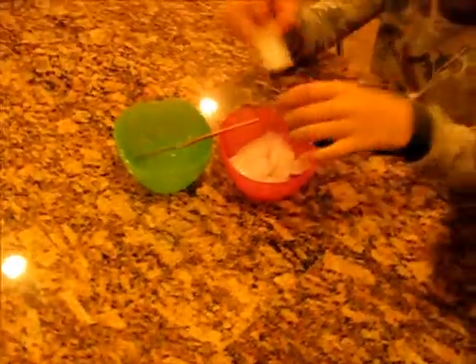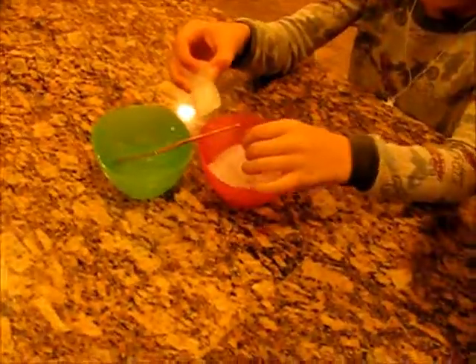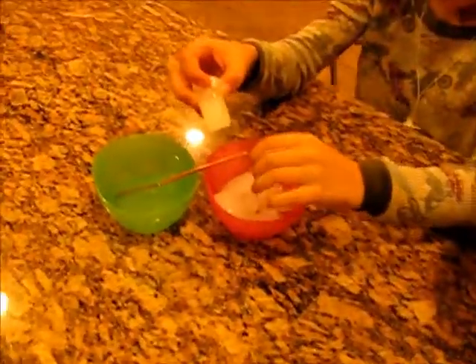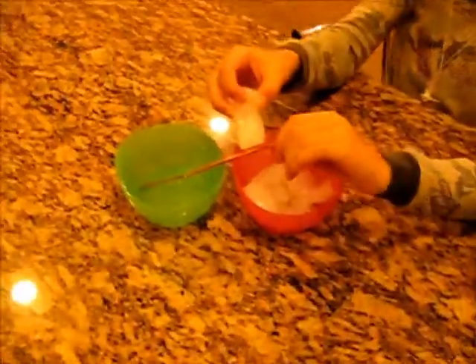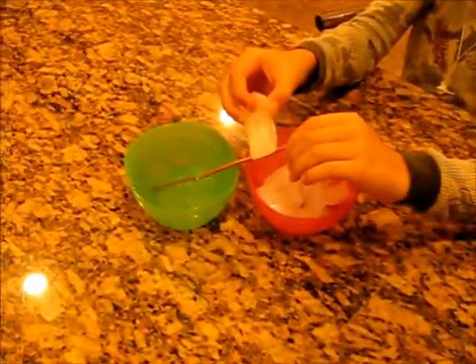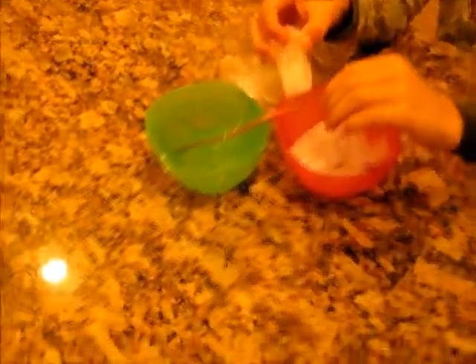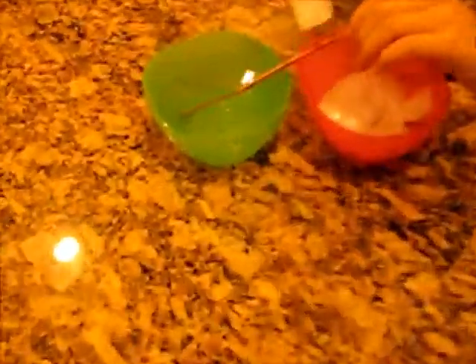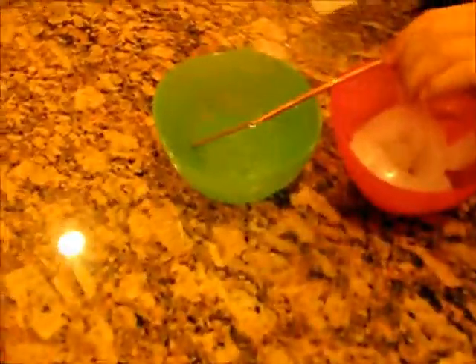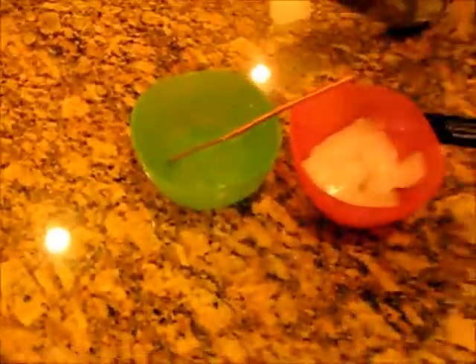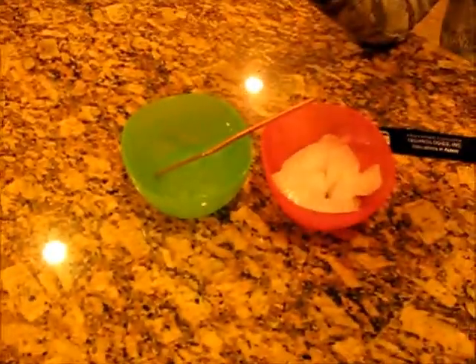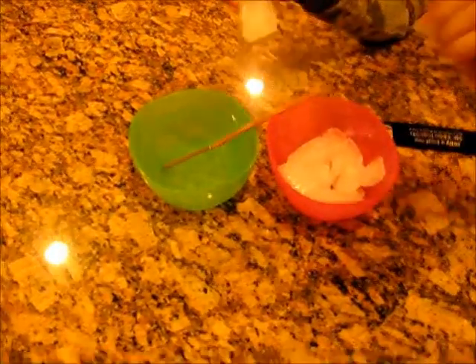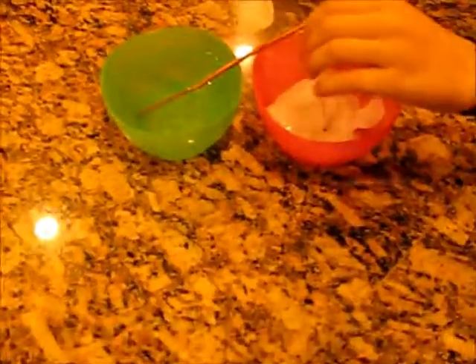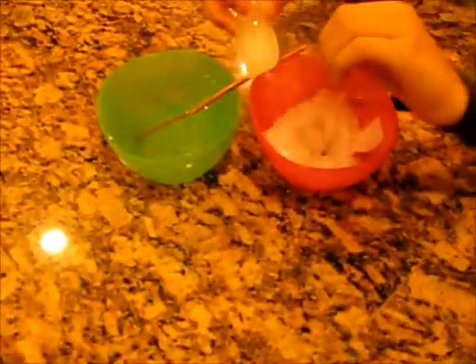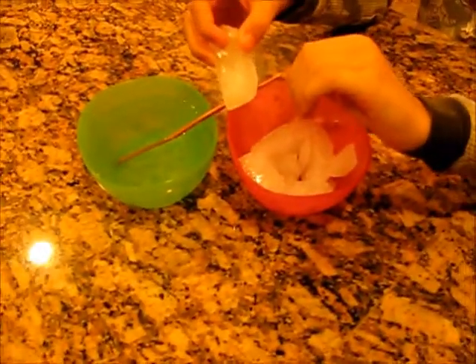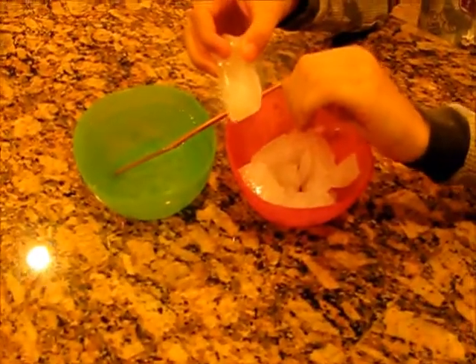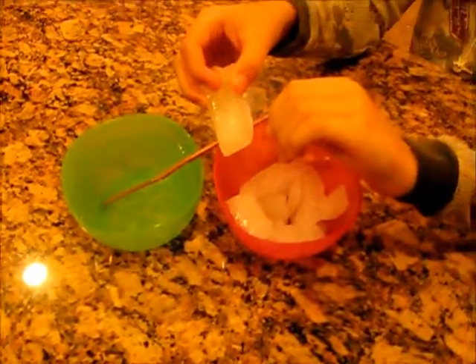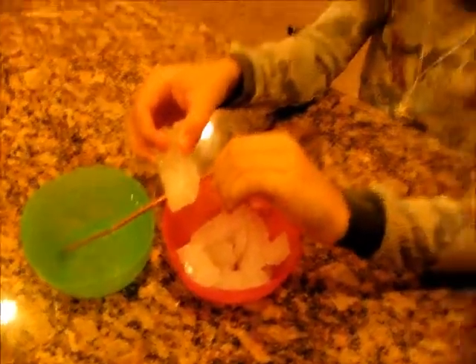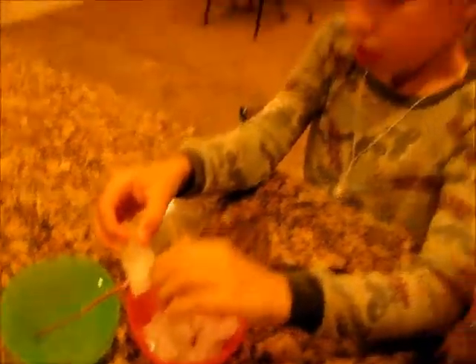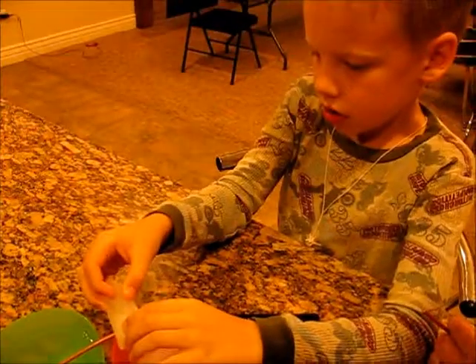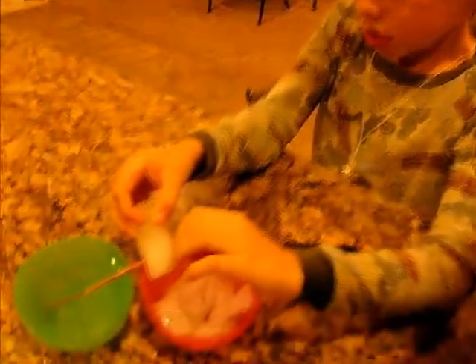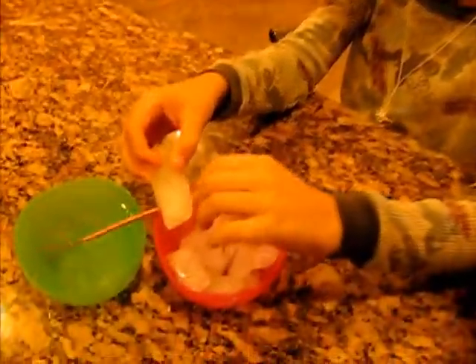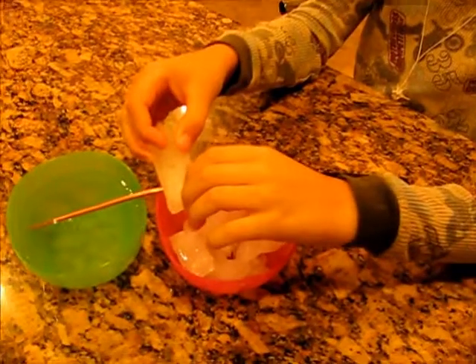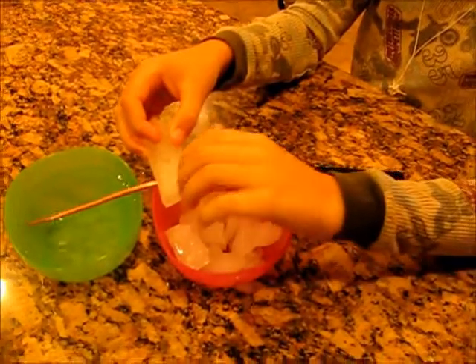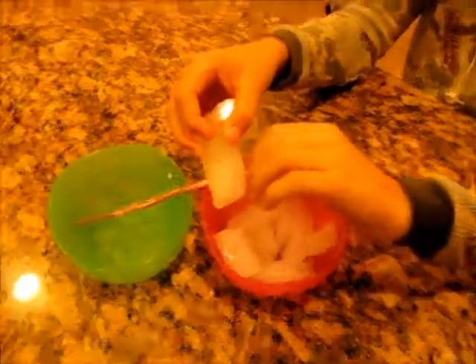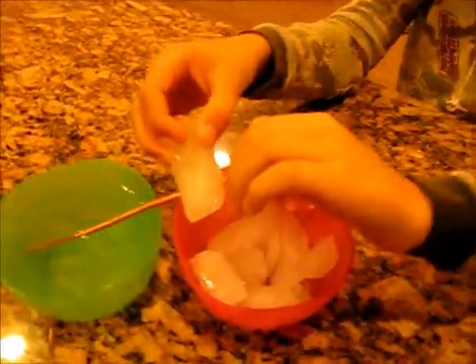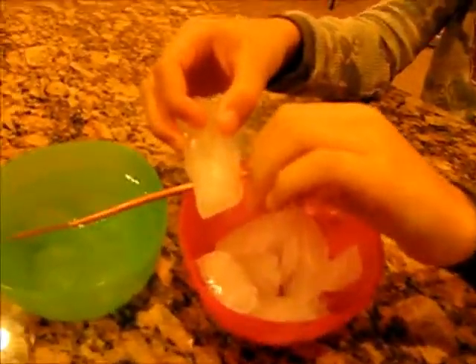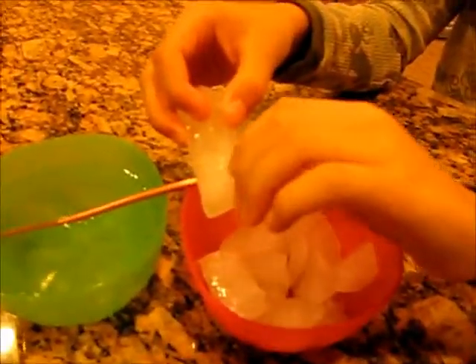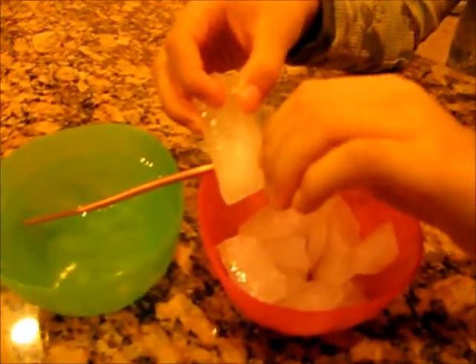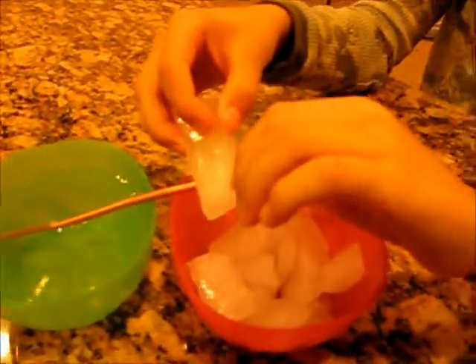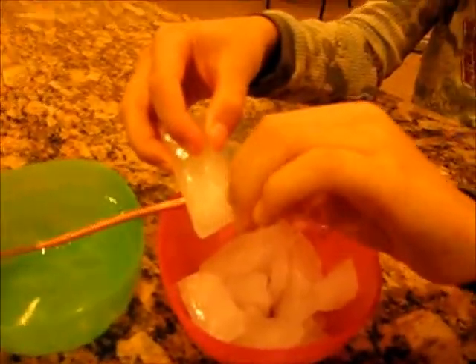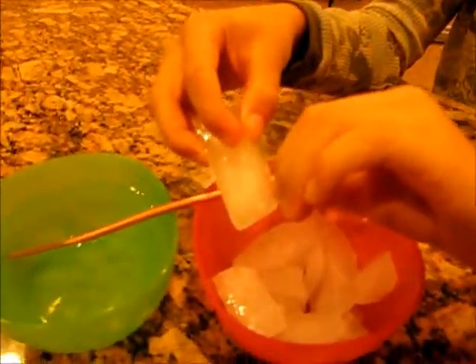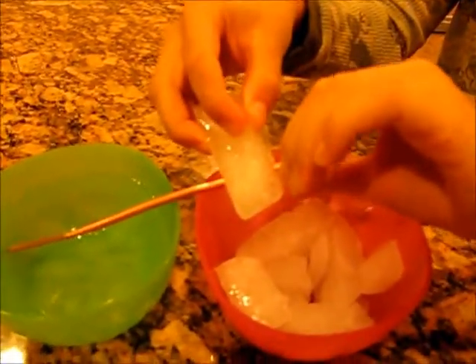Here we have a heat pipe. And in the green bowl is some very, very hot water. And my assistant here is going to demonstrate how you can cut ice cubes with a heat pipe.